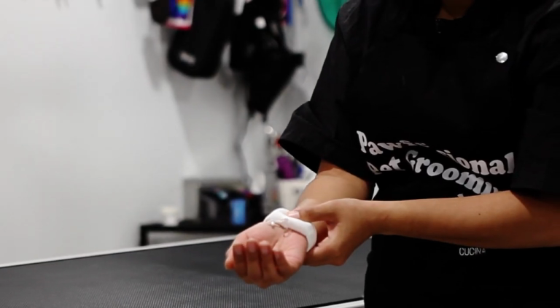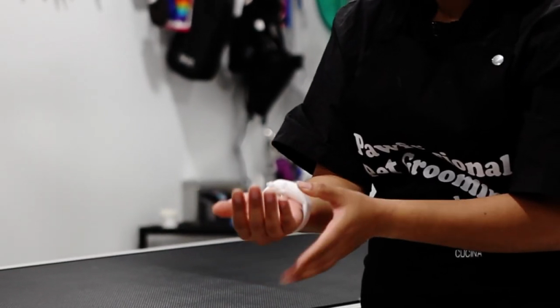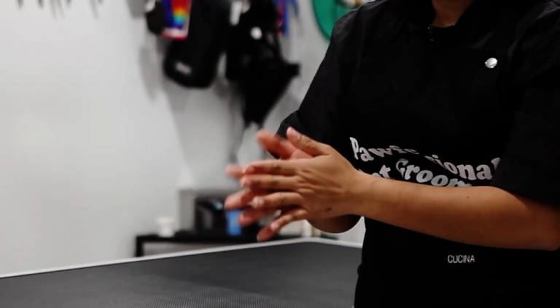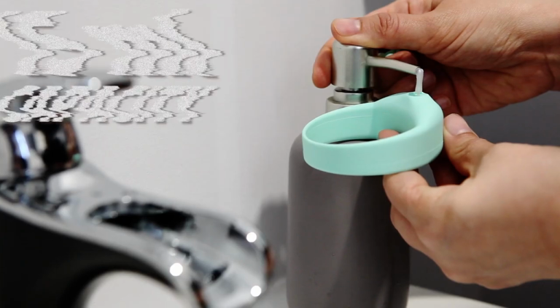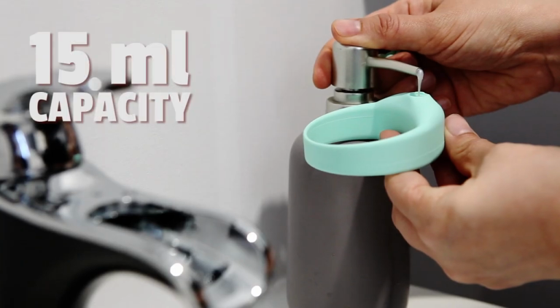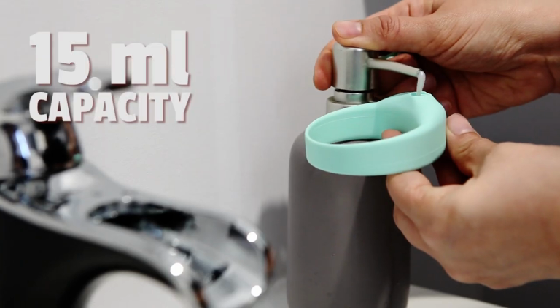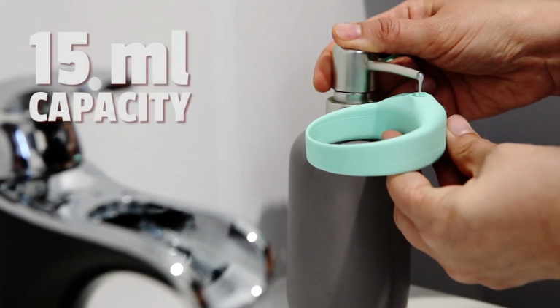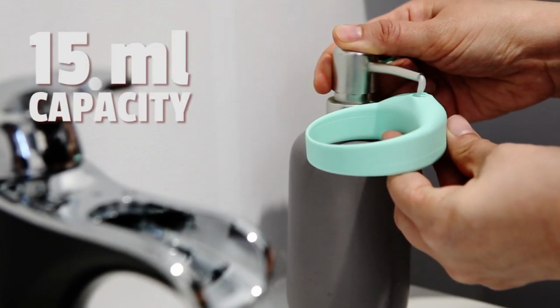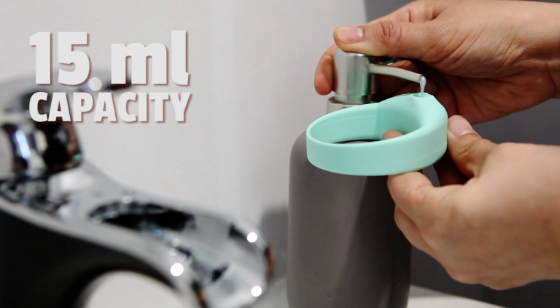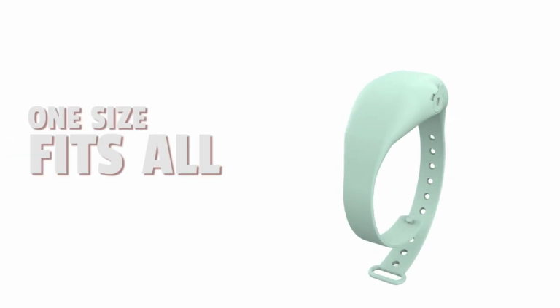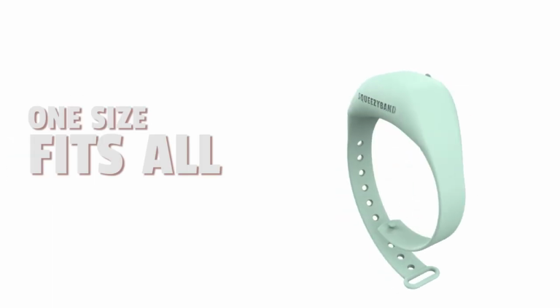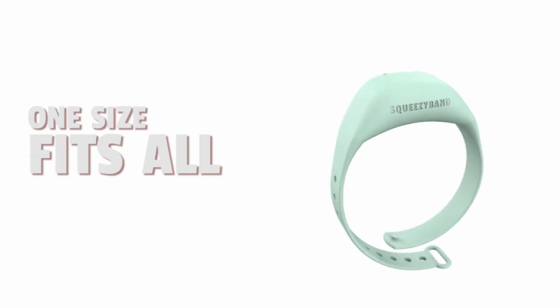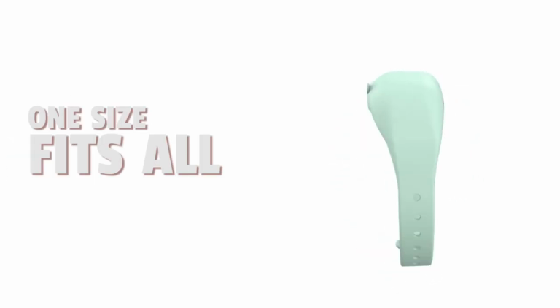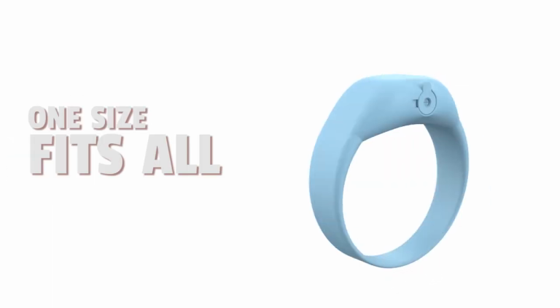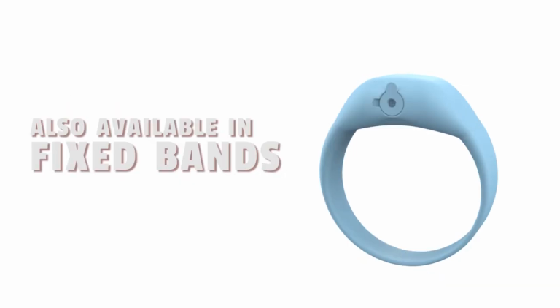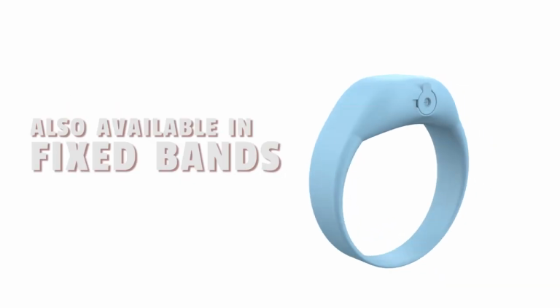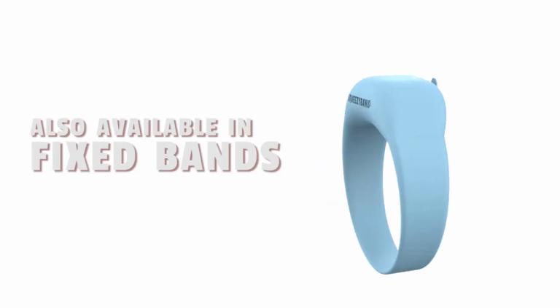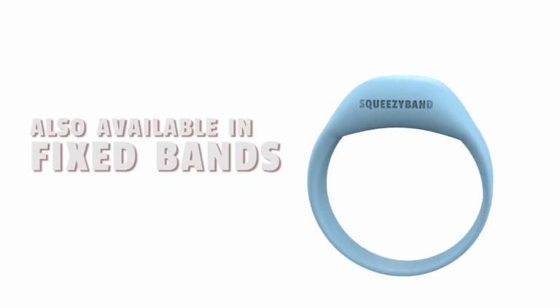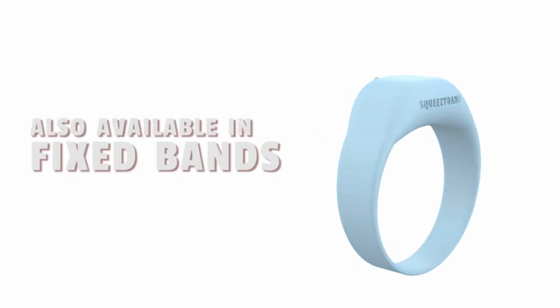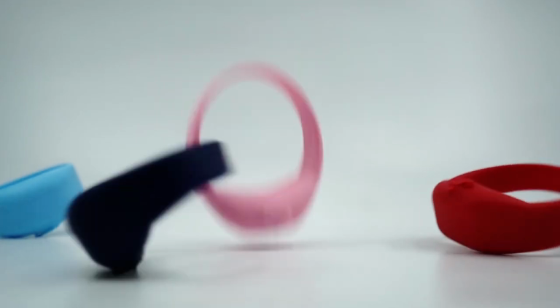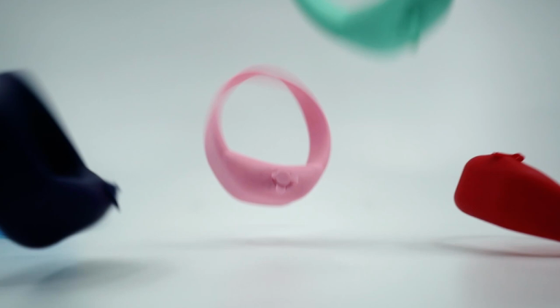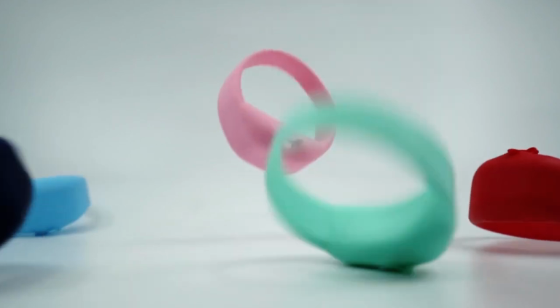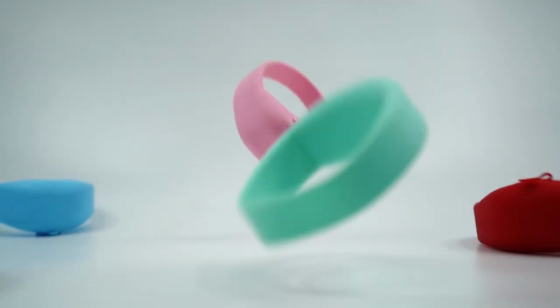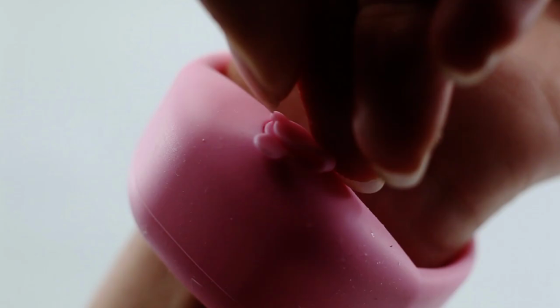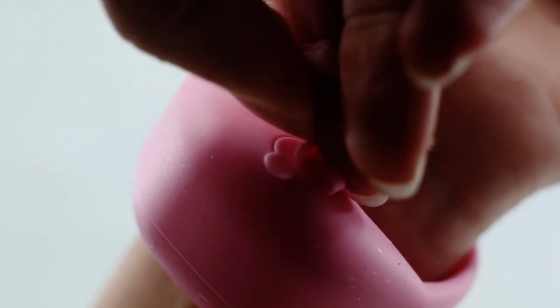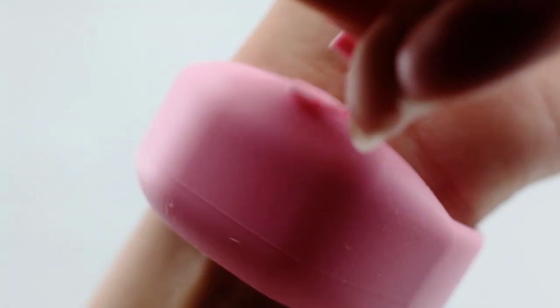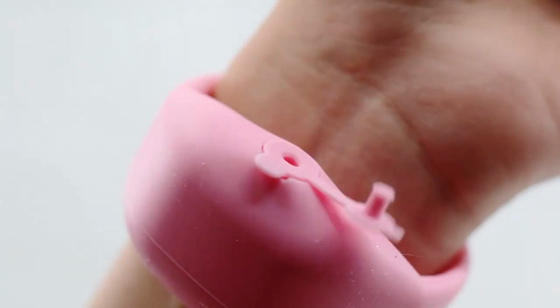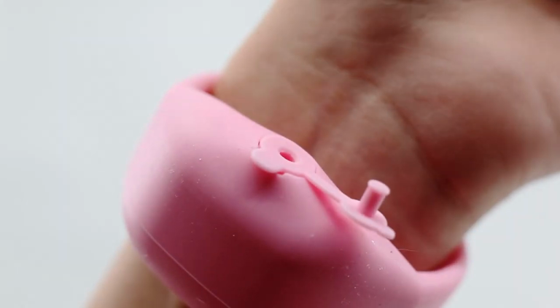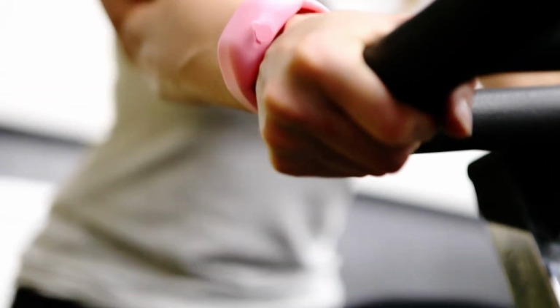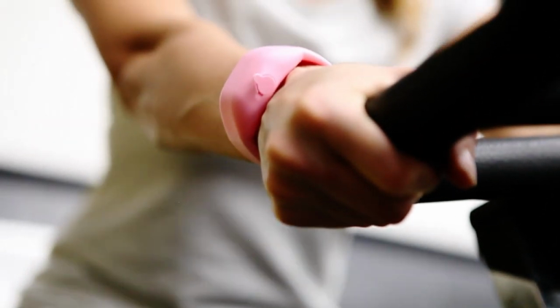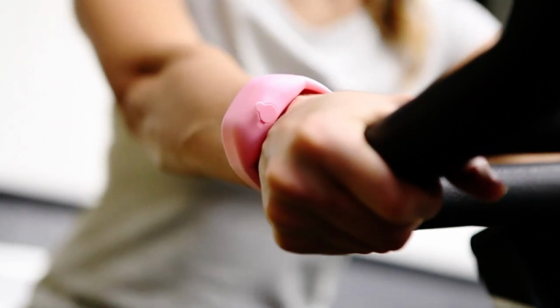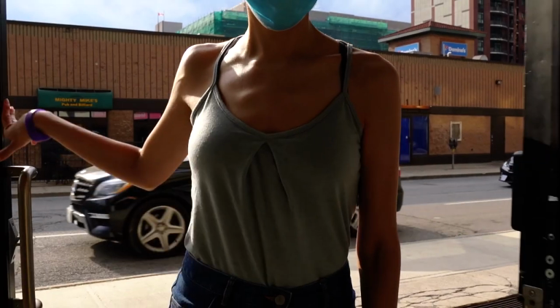SqueezyBand holds a 15-milliliter compartment with a one-size-fits-all adjustable band. It is available in a variety of colors, including two versatile caps for all types of liquids.